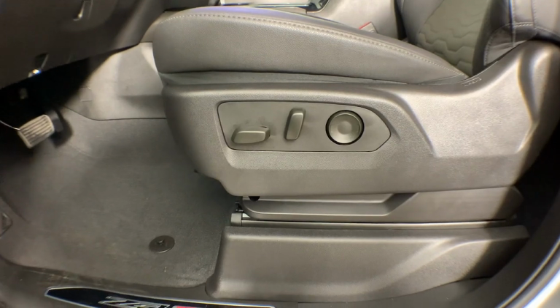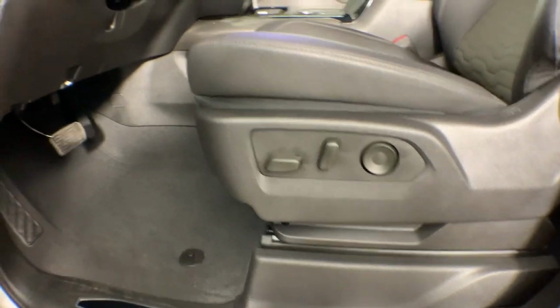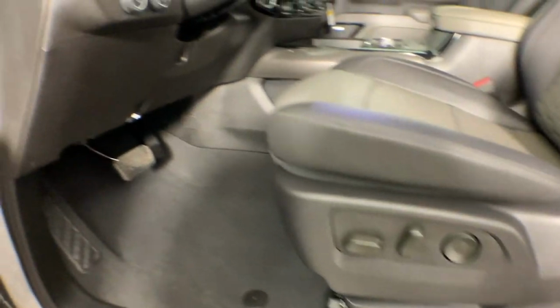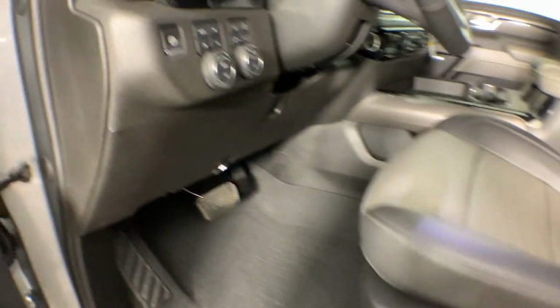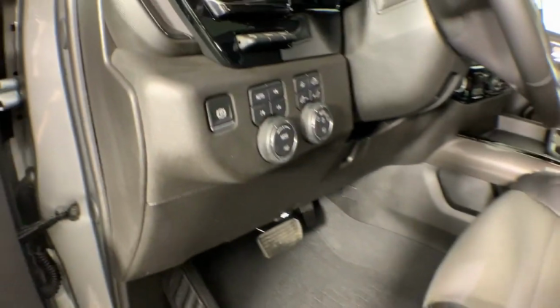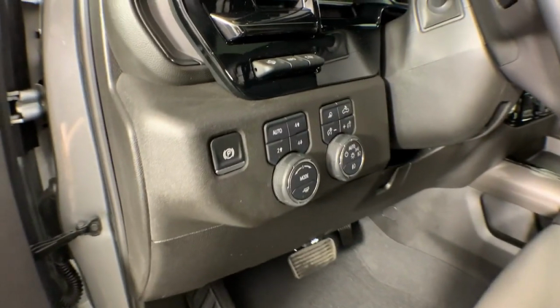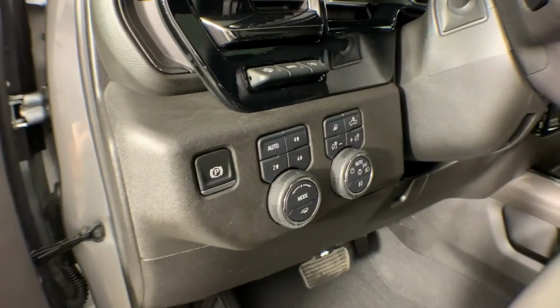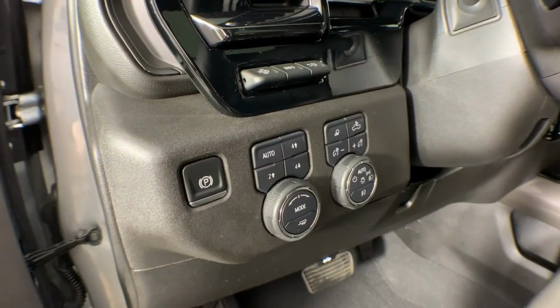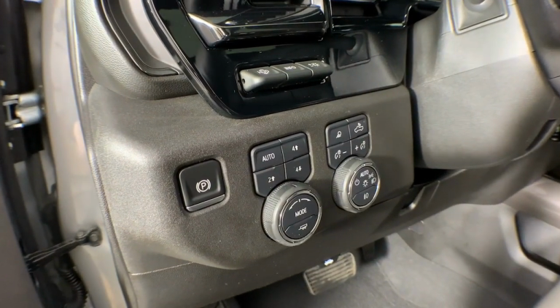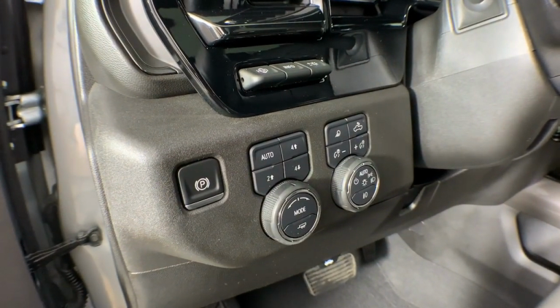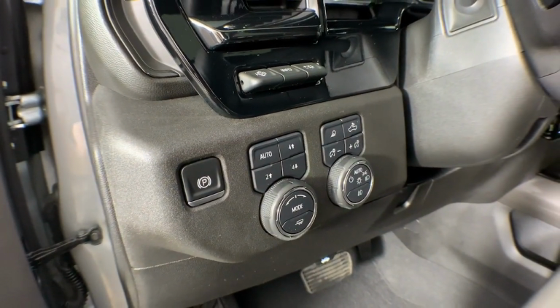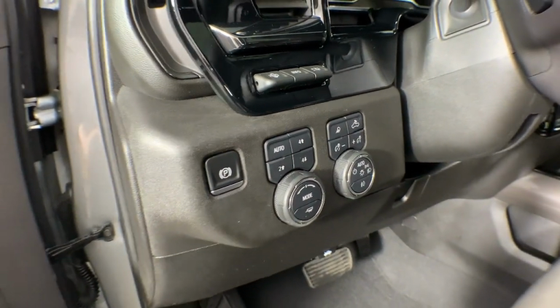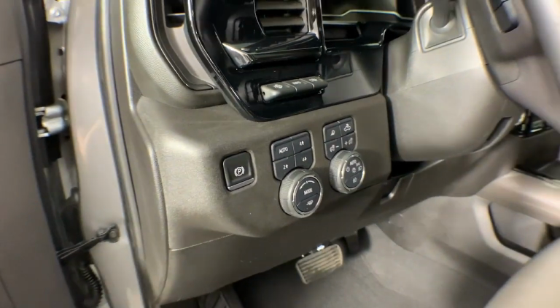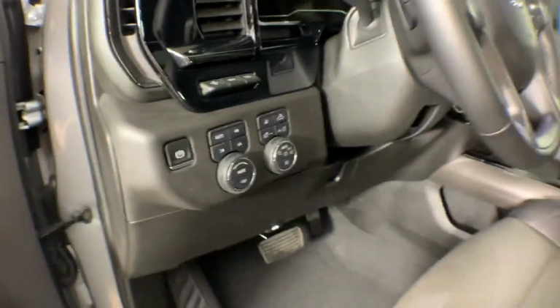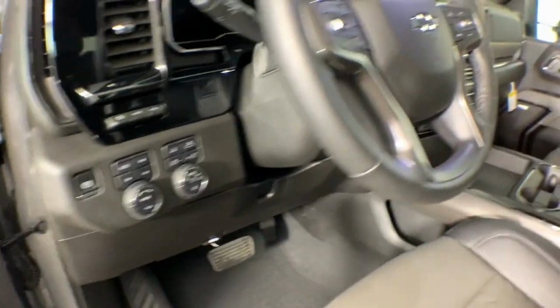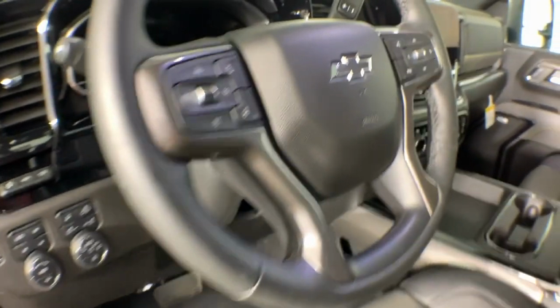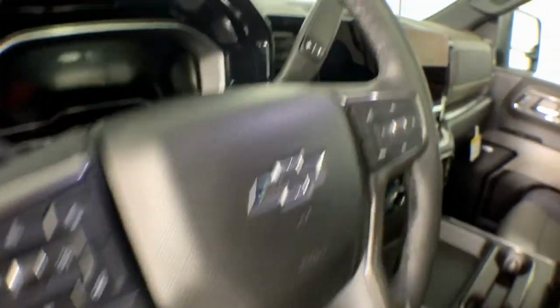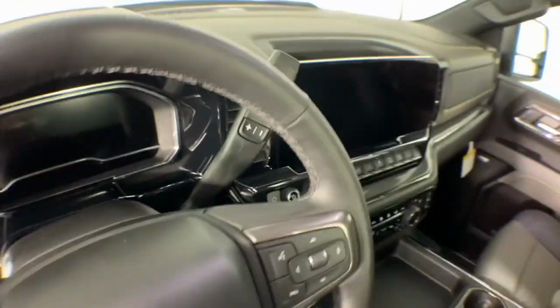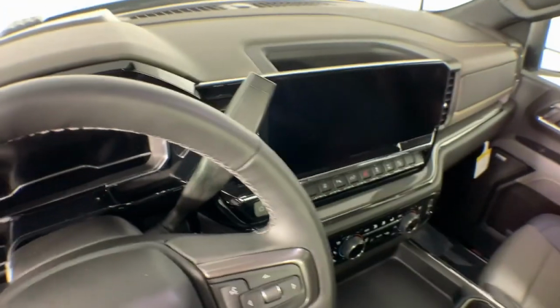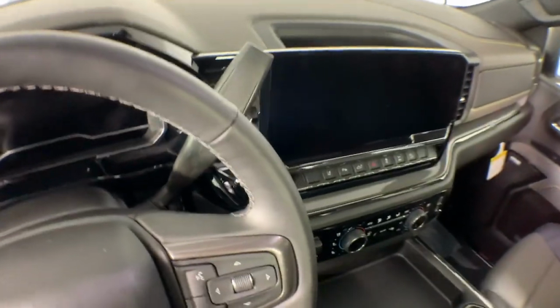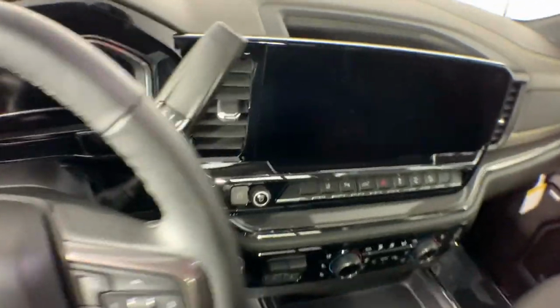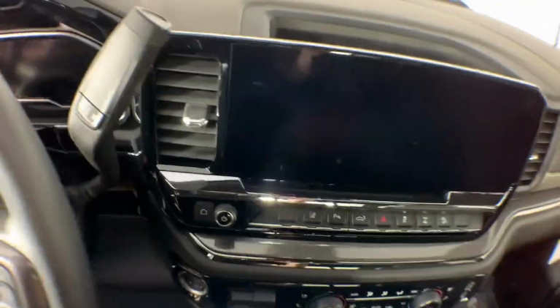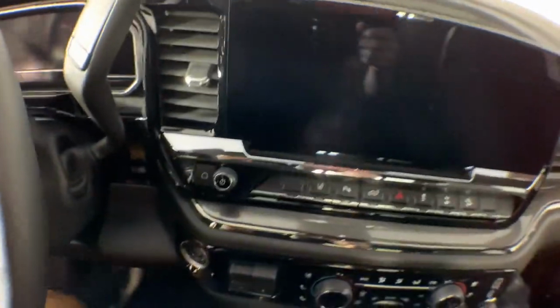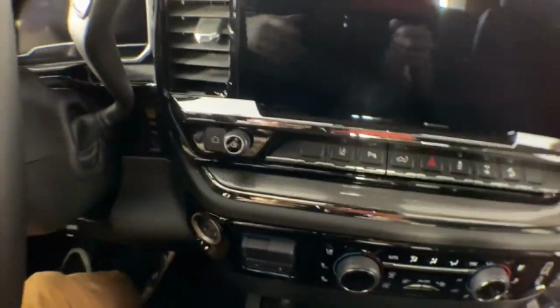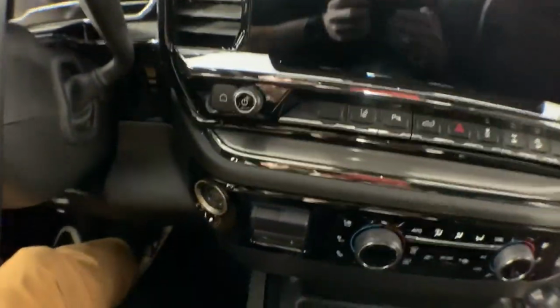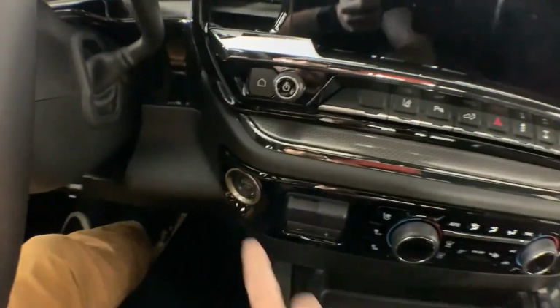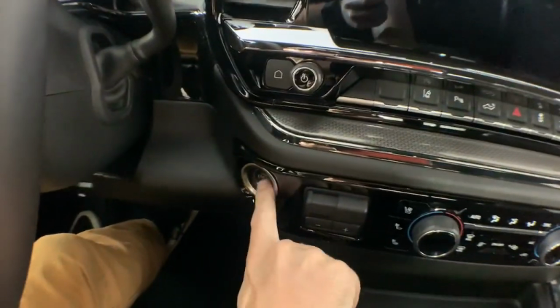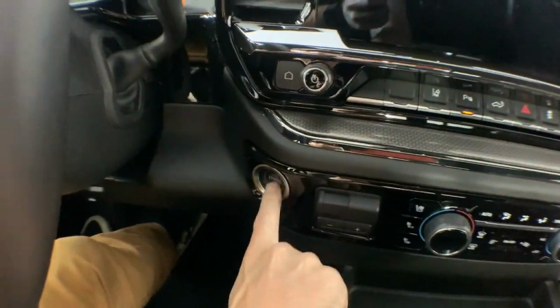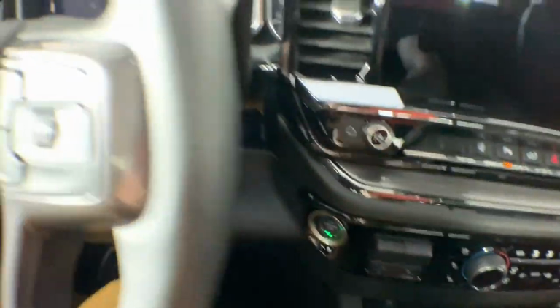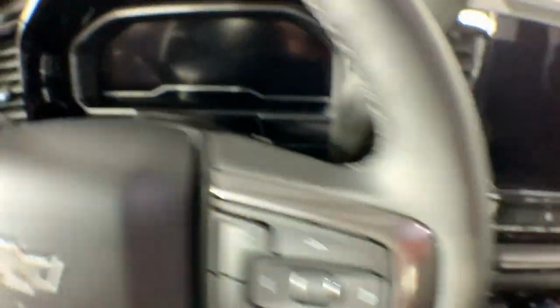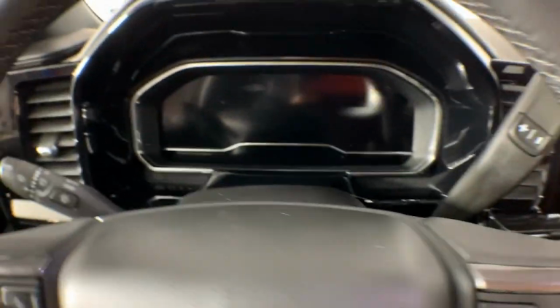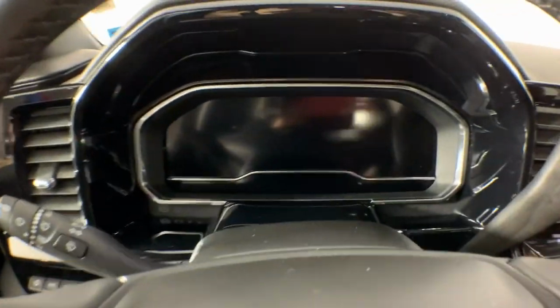Rear camera mirror, satellite radio, cooled front seat — control the job without sacrificing comfort or connectivity. Get into the all-new Silverado.